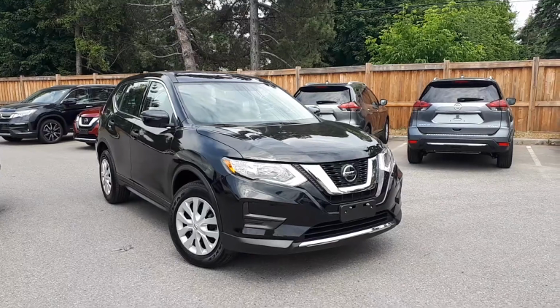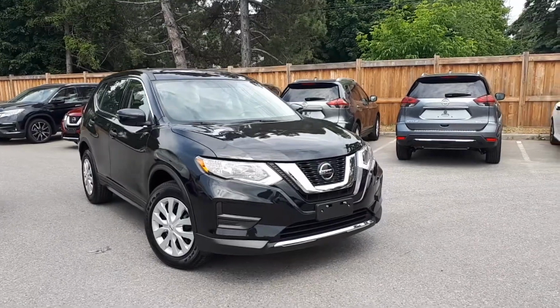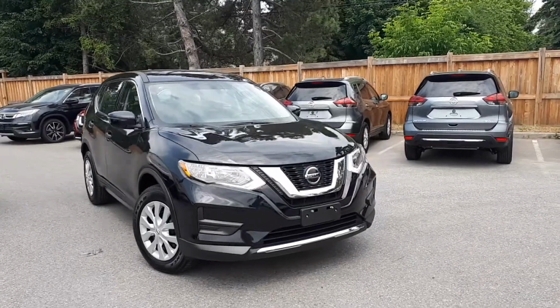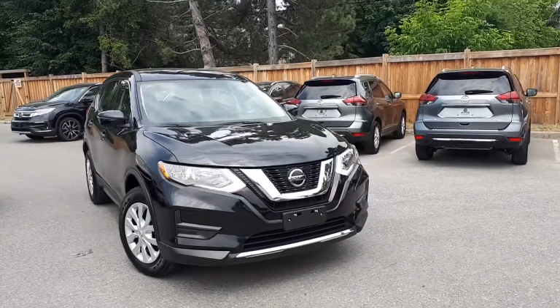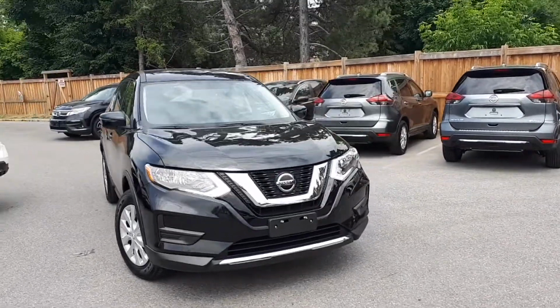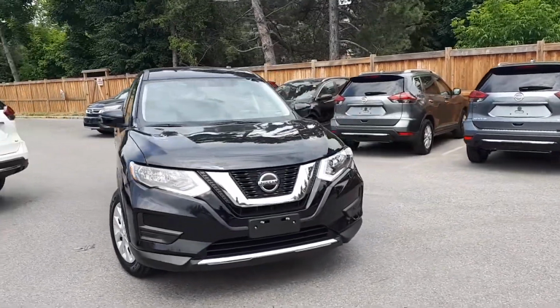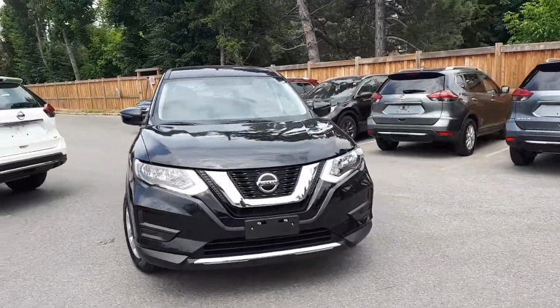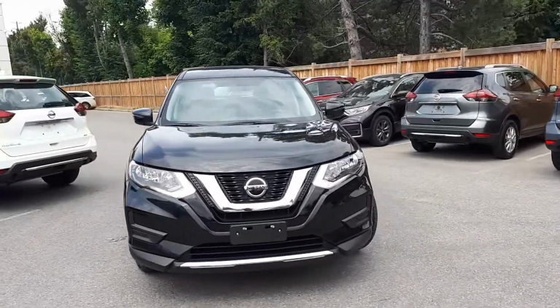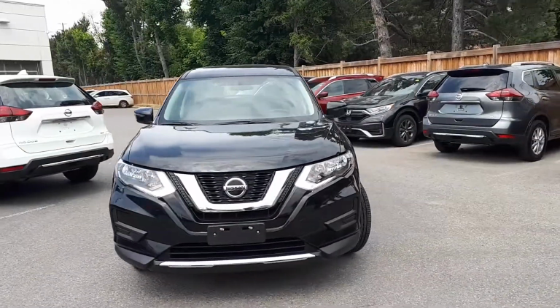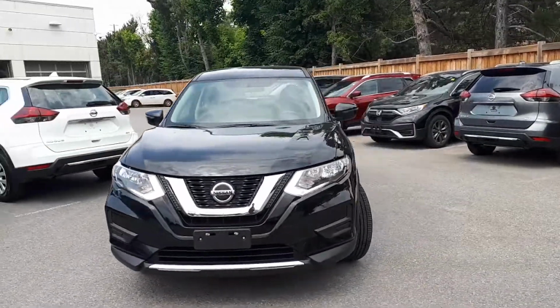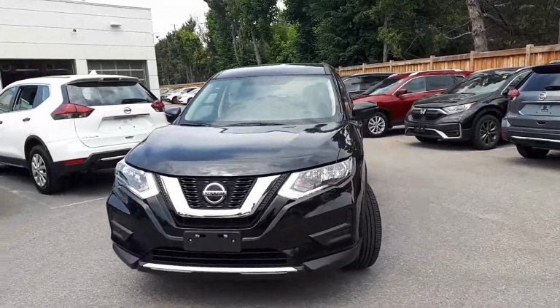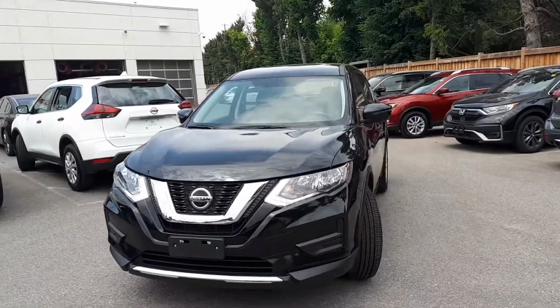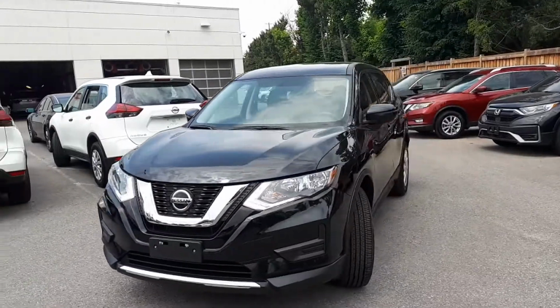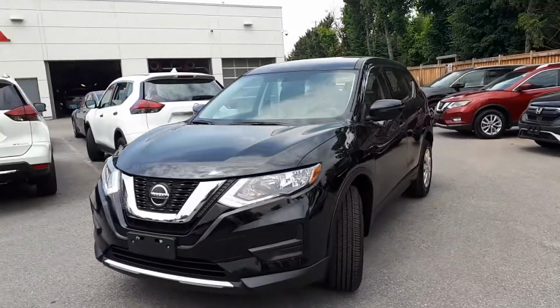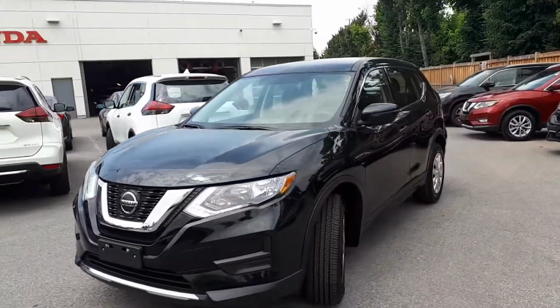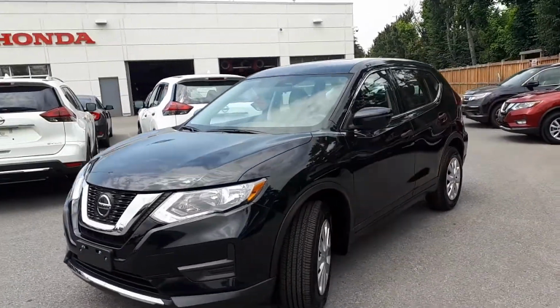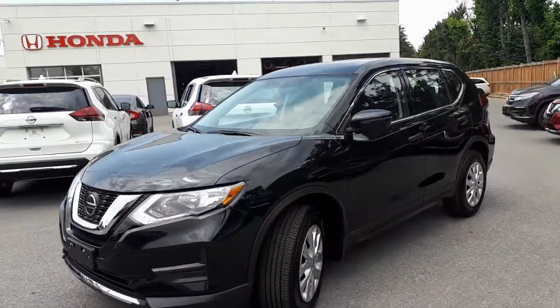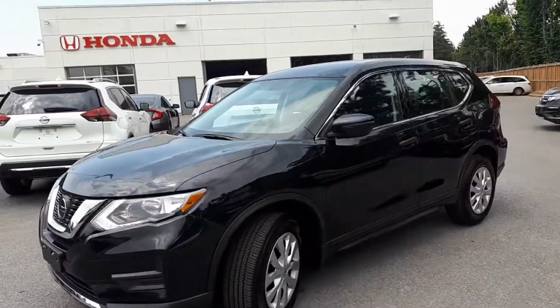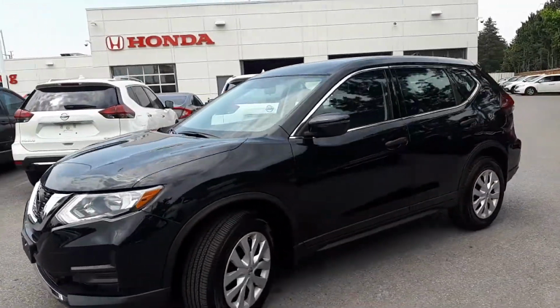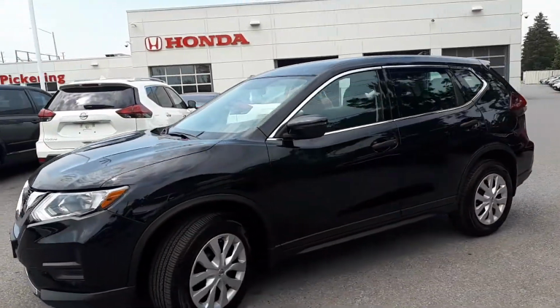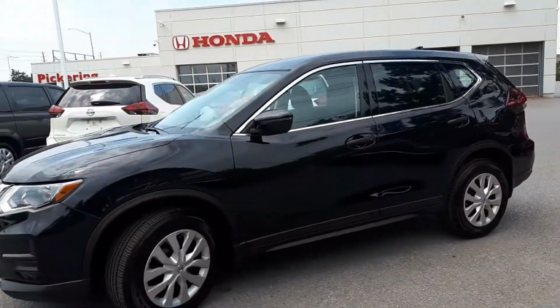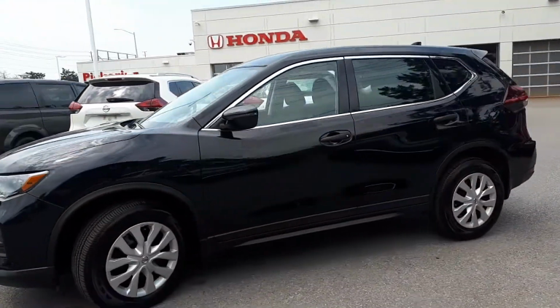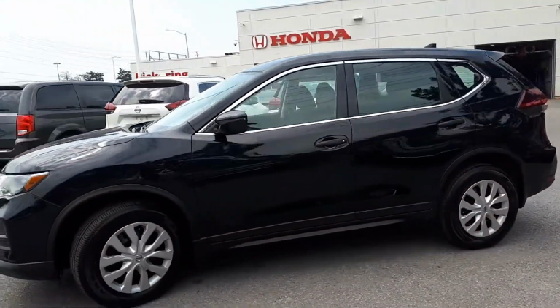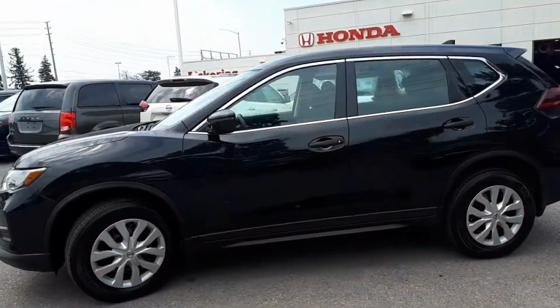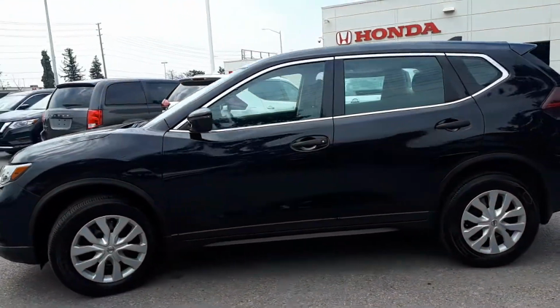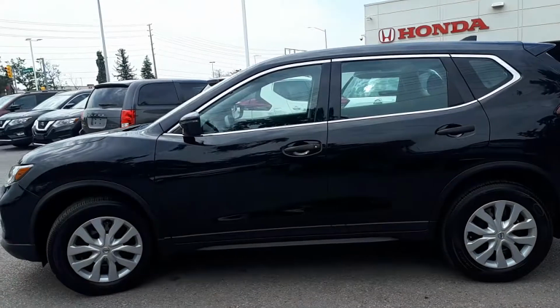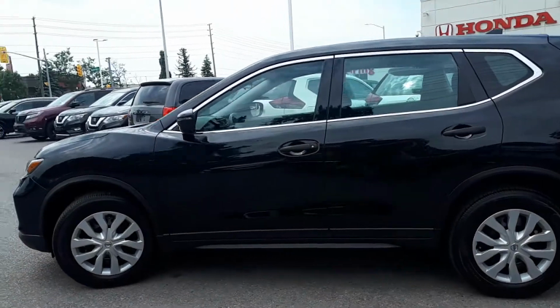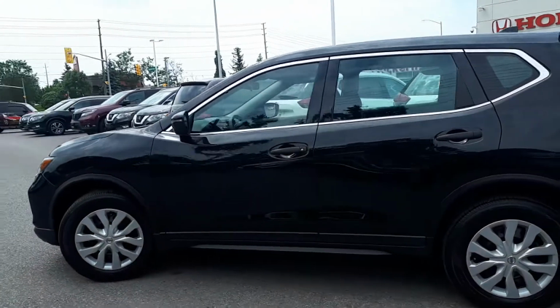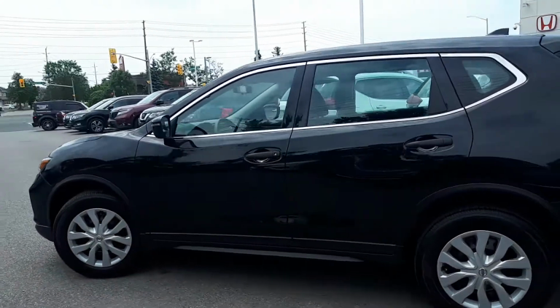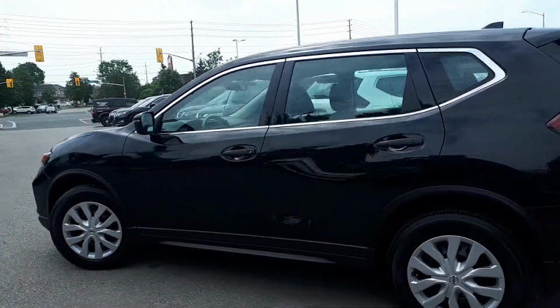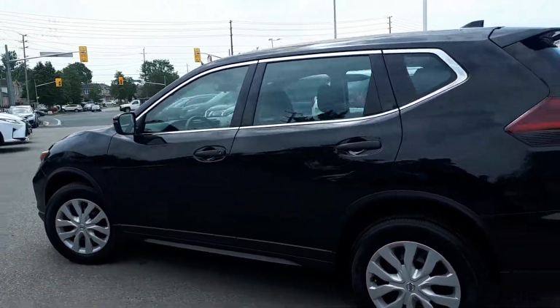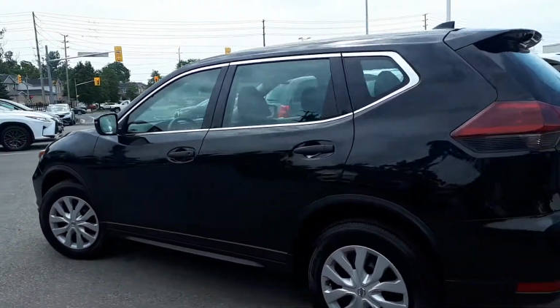Here at Pickering Honda we have a pre-owned and DriveShield certified 2019 Nissan Rogue S trim. This vehicle has all-wheel drive and a continuously variable transmission.